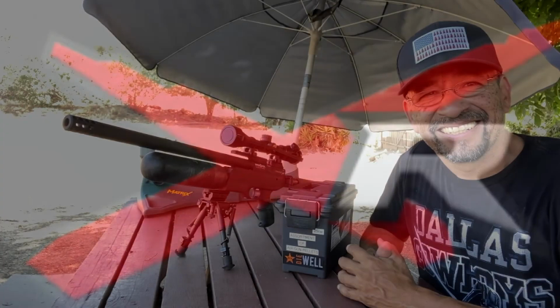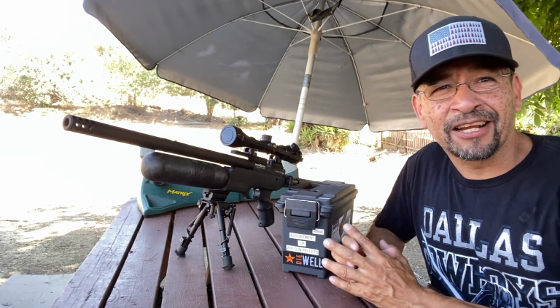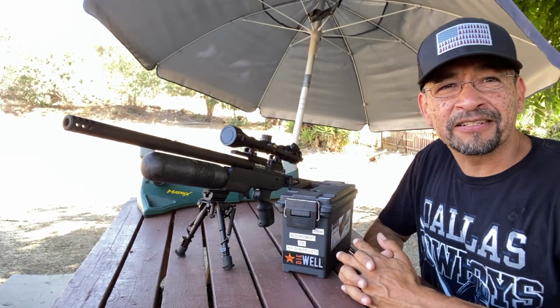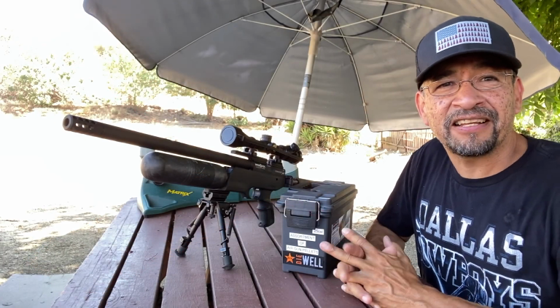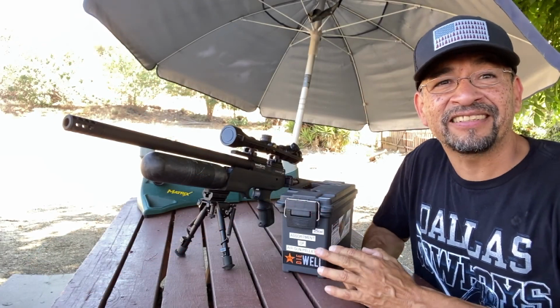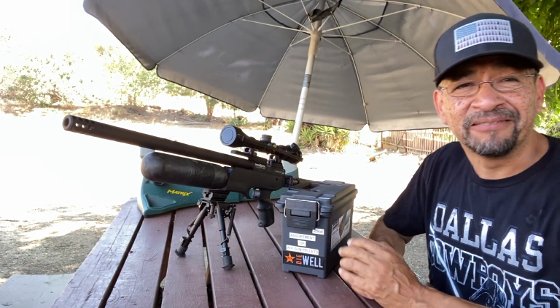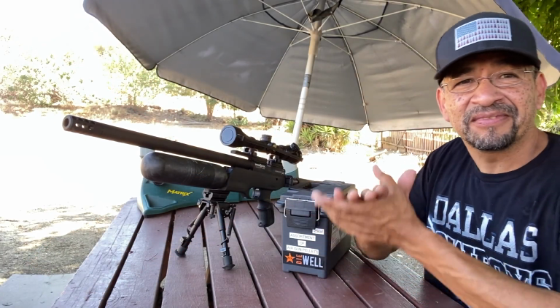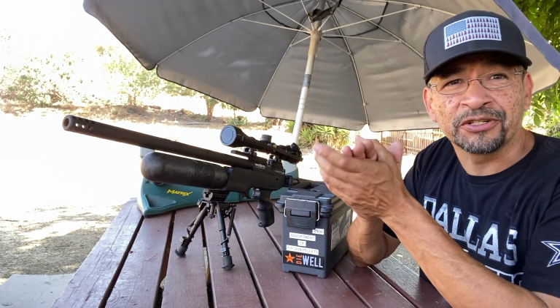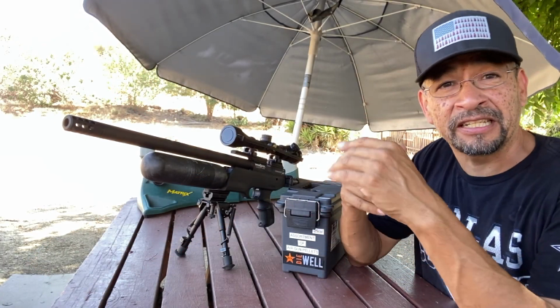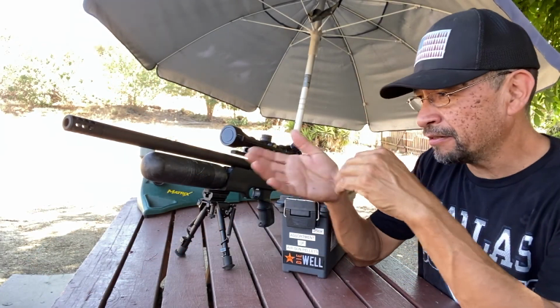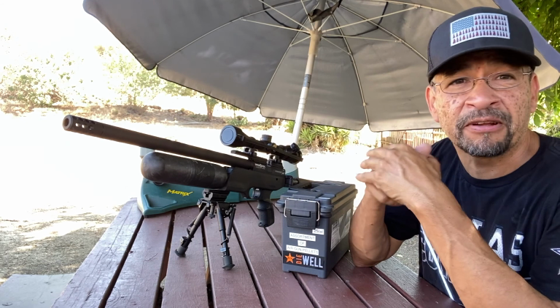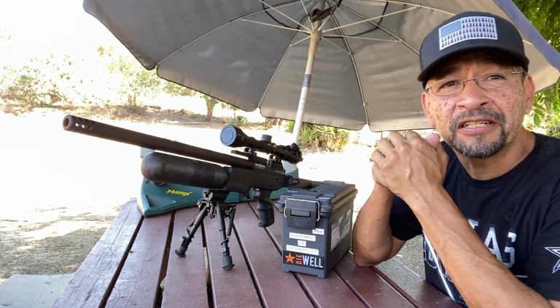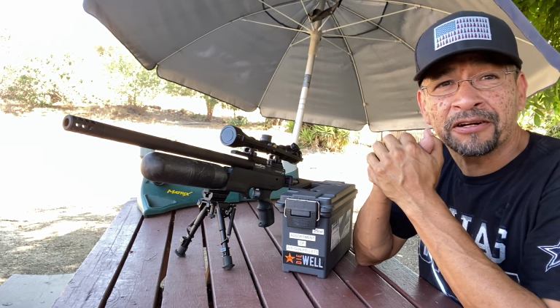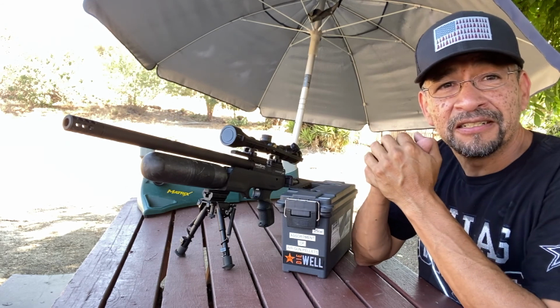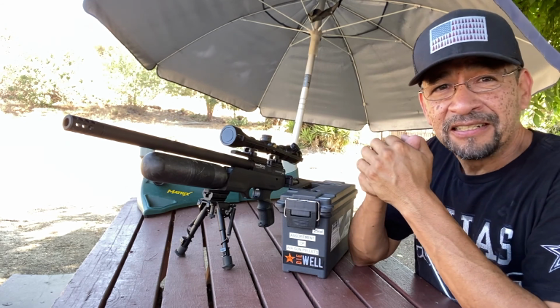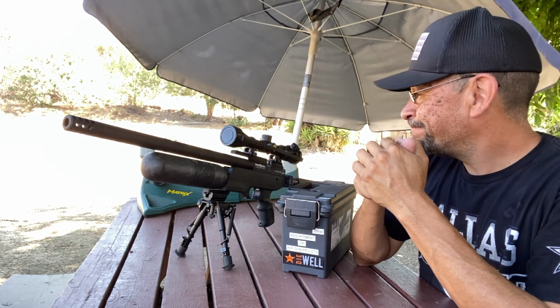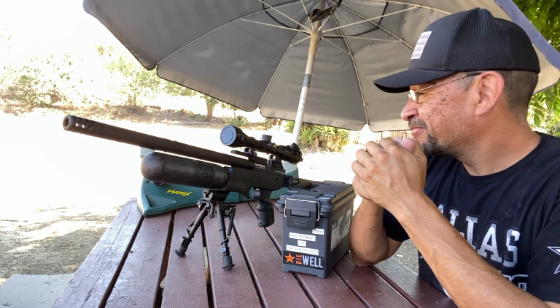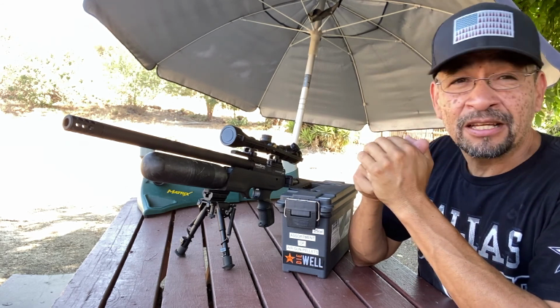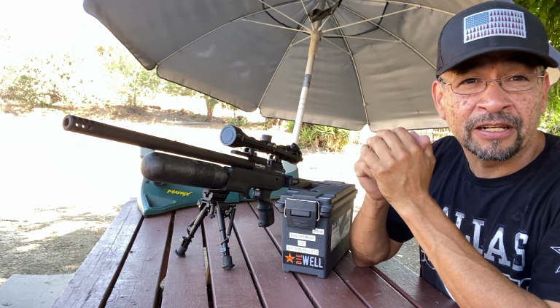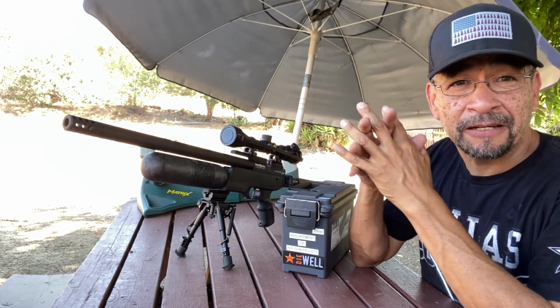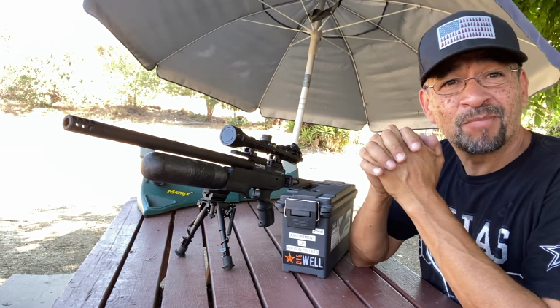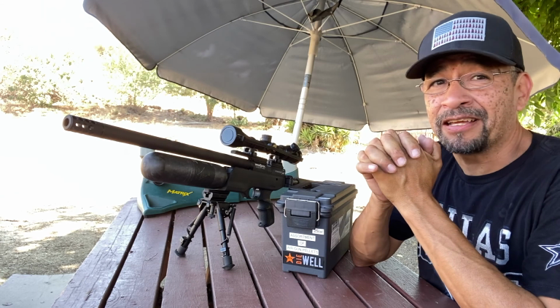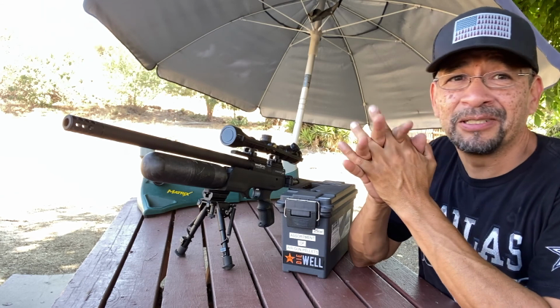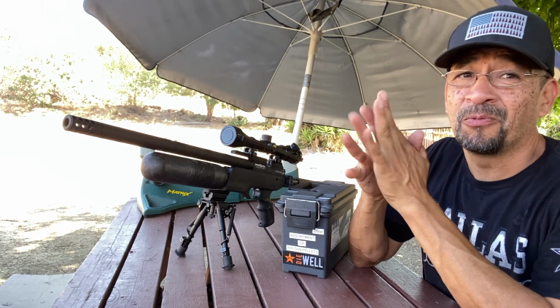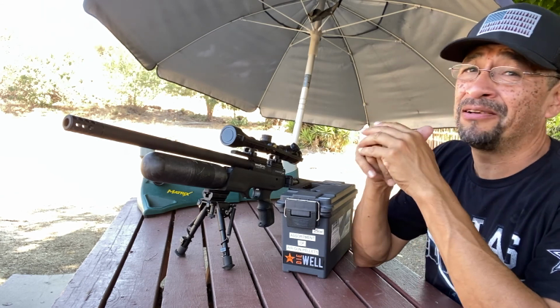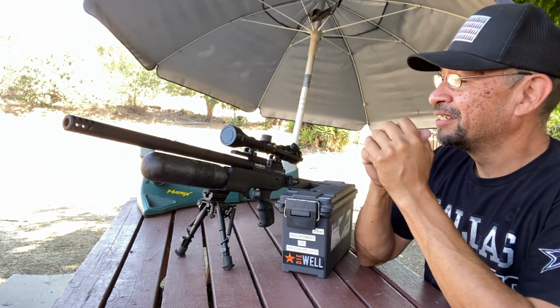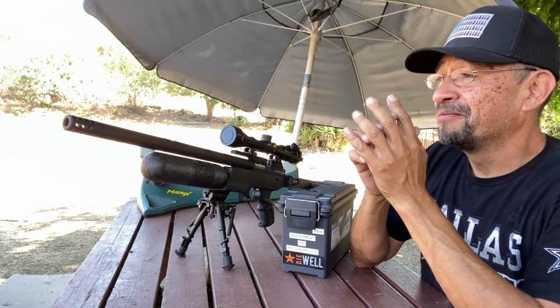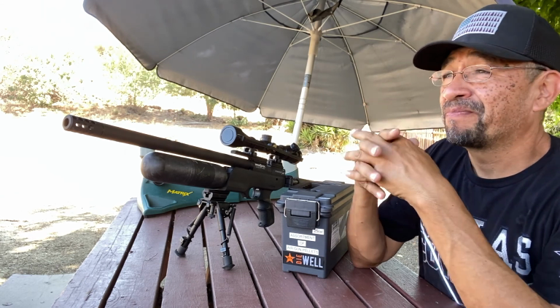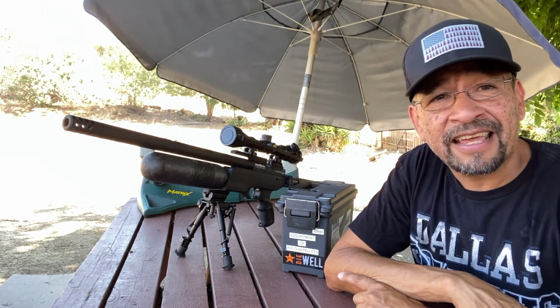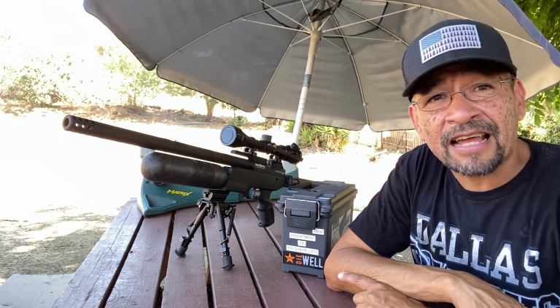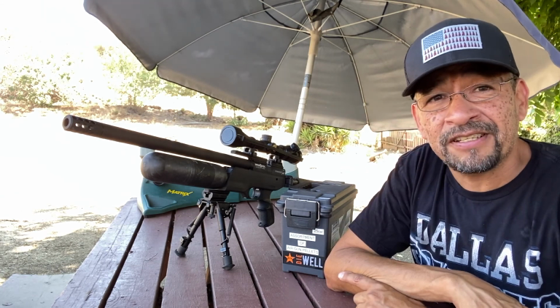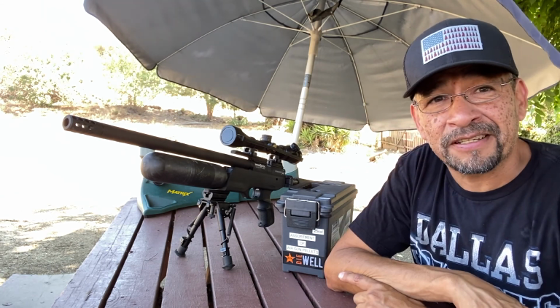Hey there, plinkers and hunters. How you doing? Thanks for joining me again on this segment for the Commander. I've been fiddling with it and let me tell you — wow — it is a Cadillac of PCPs.